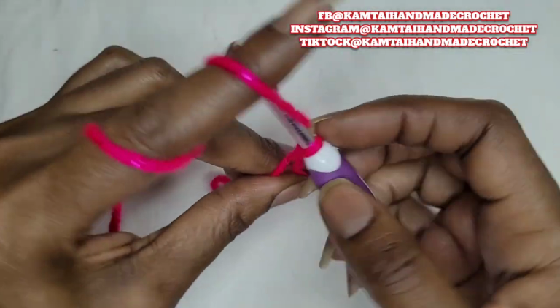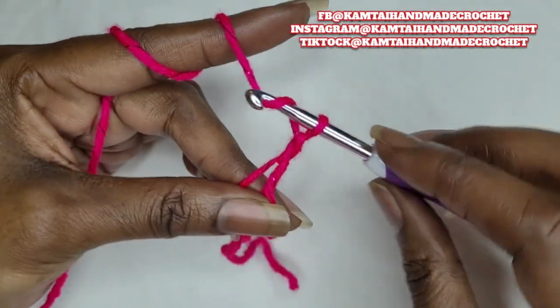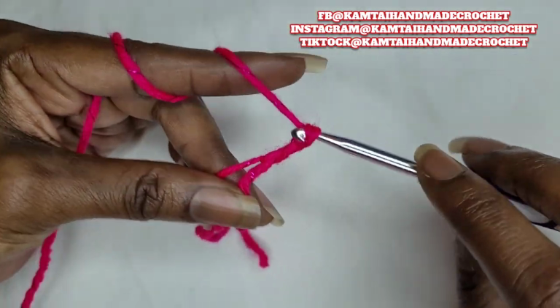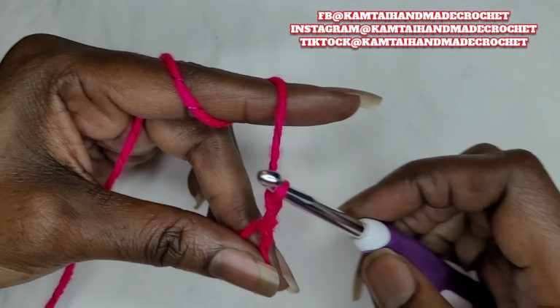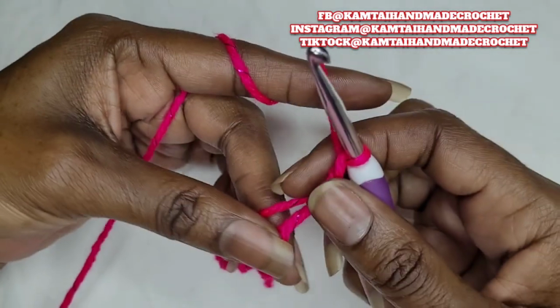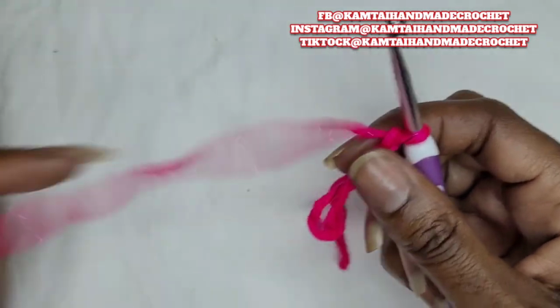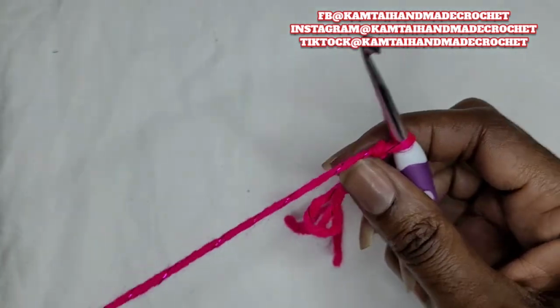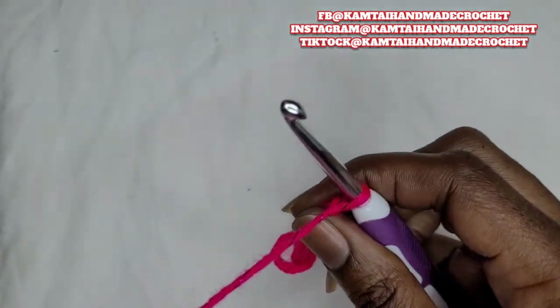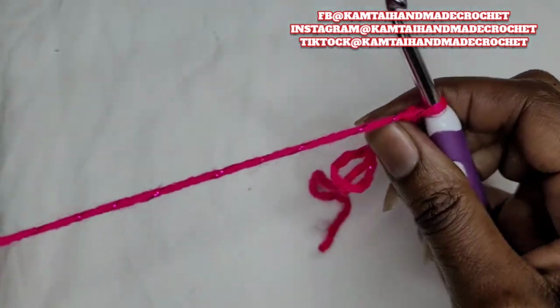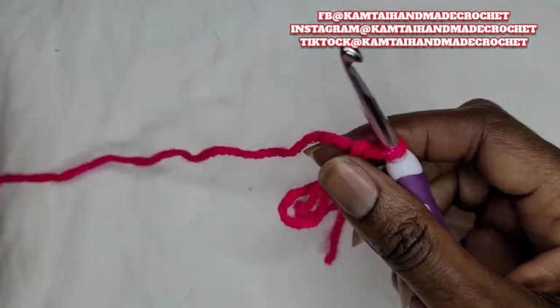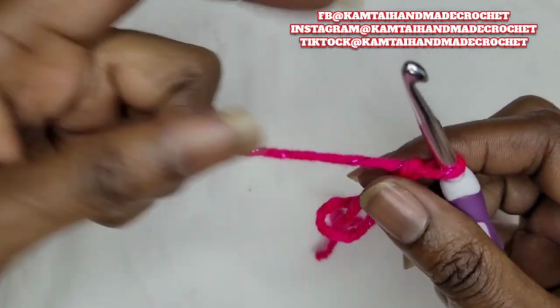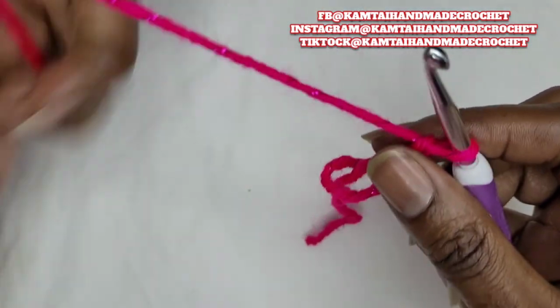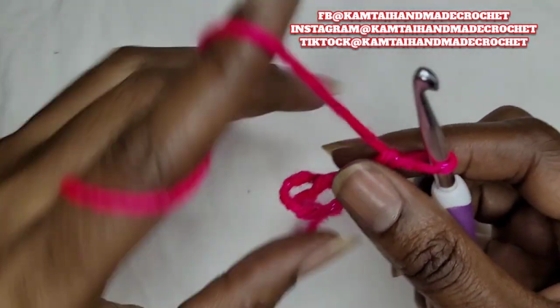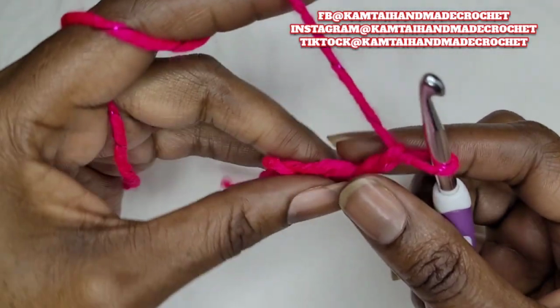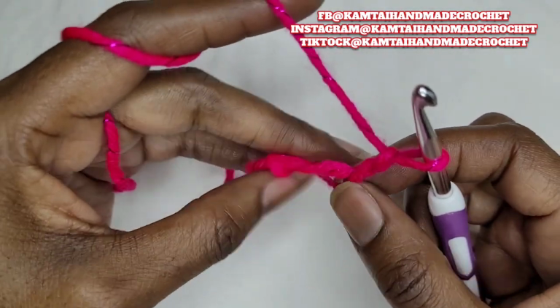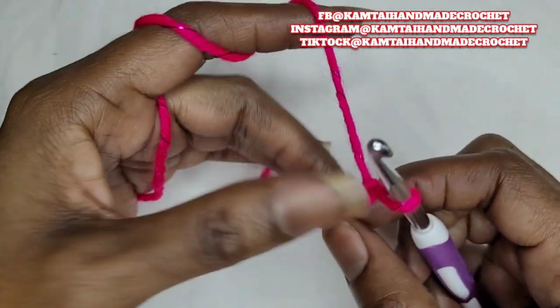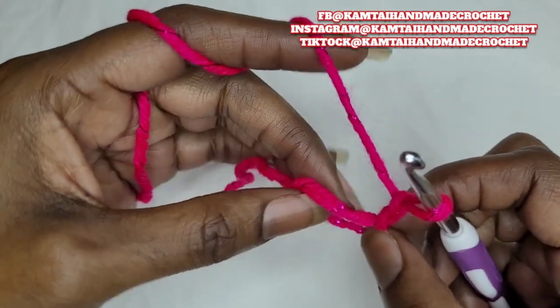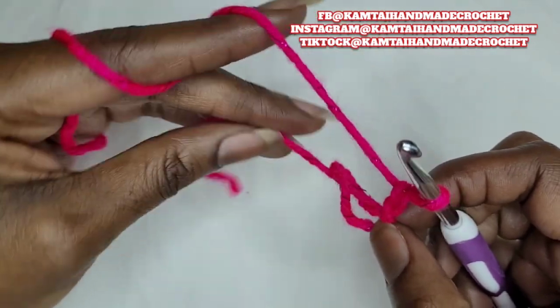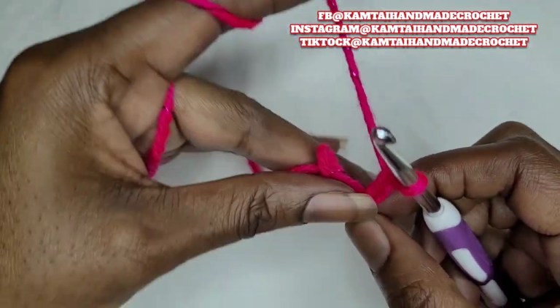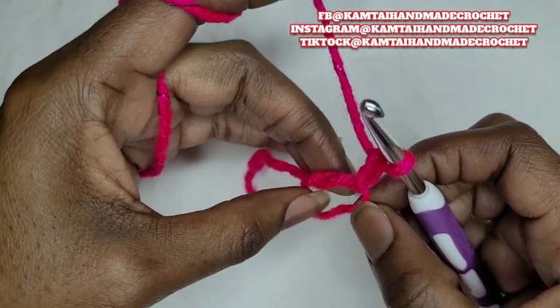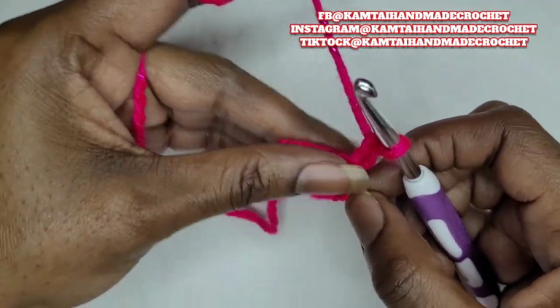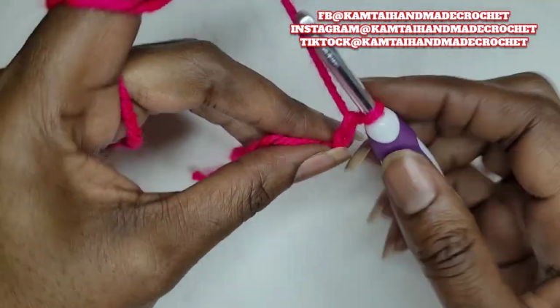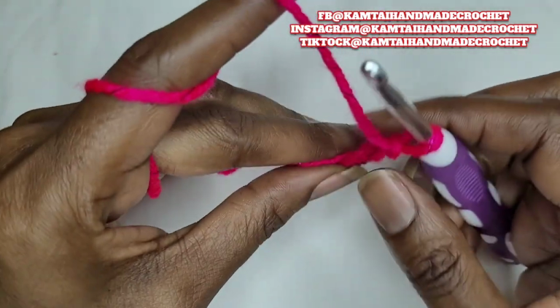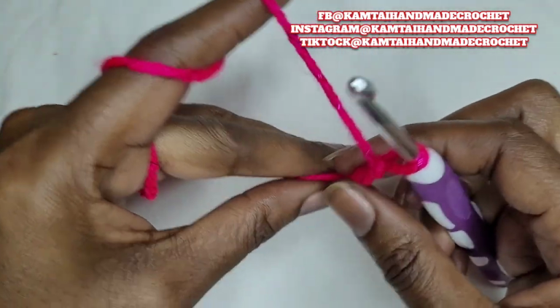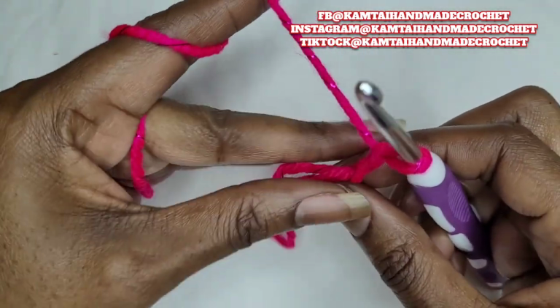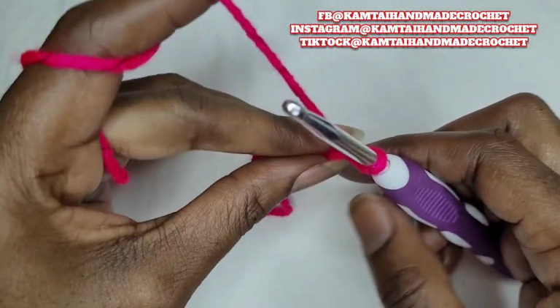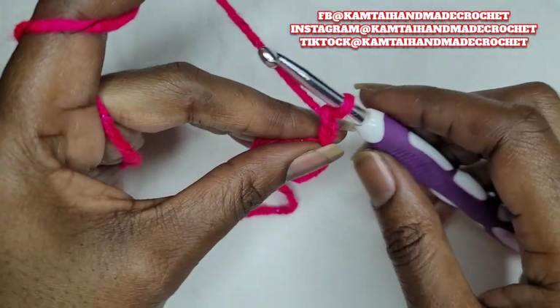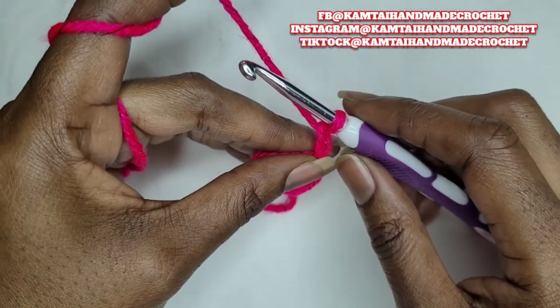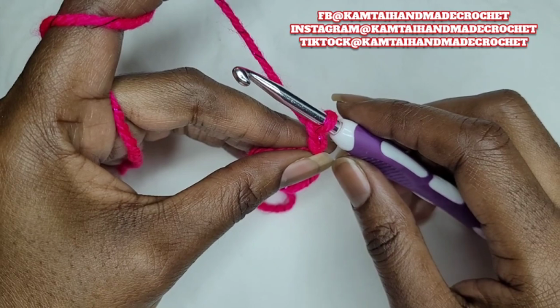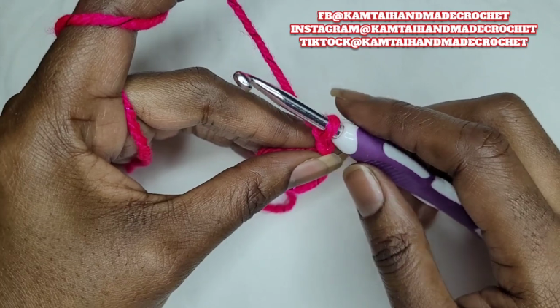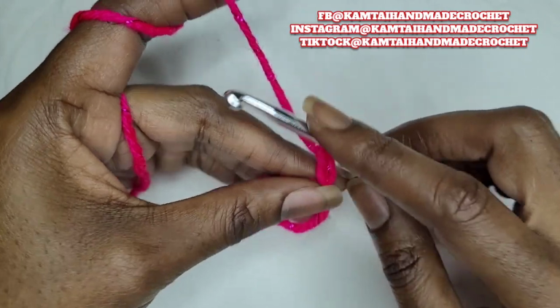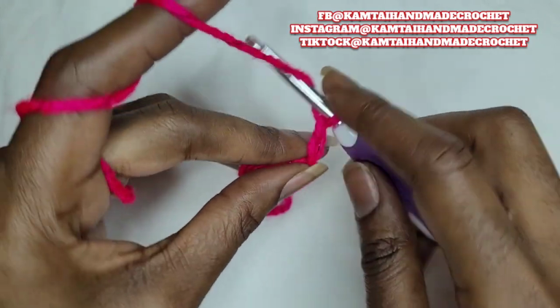Go ahead and chain two. Now we're going to begin. The first thing we're going to do is make three triple crochets.